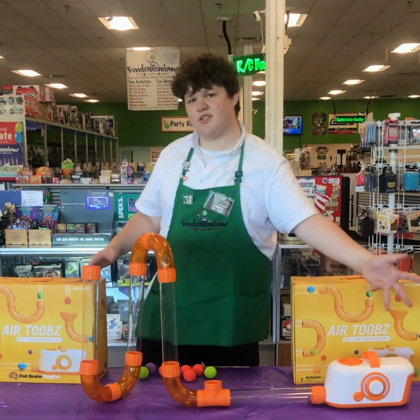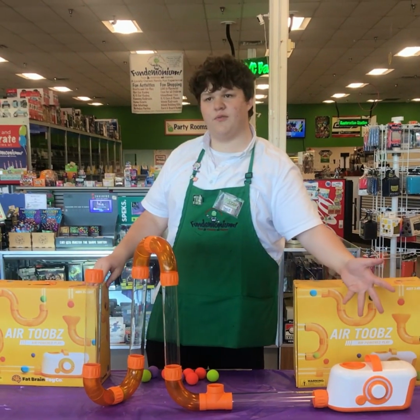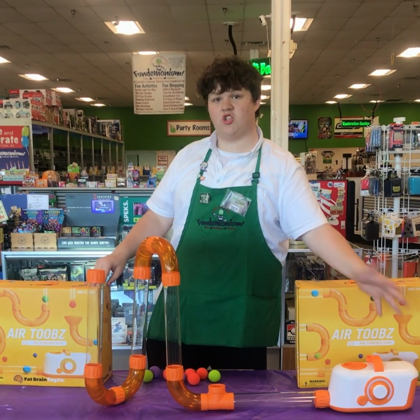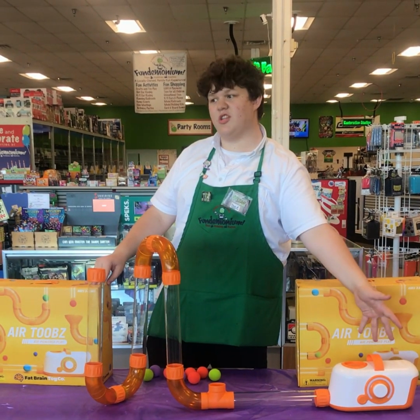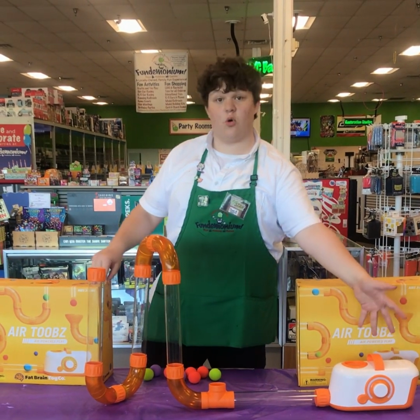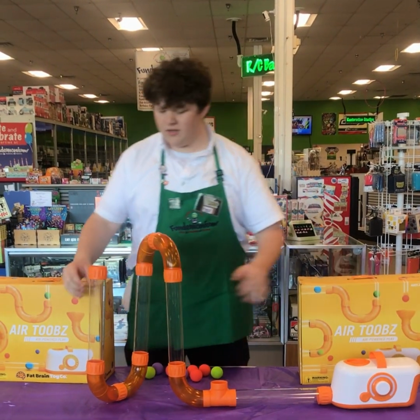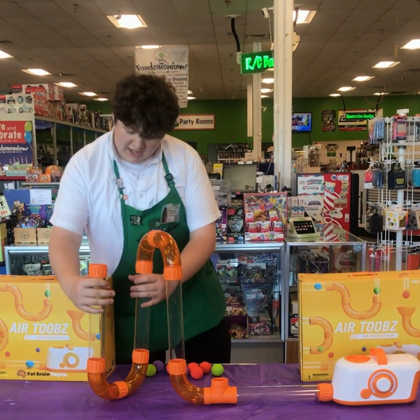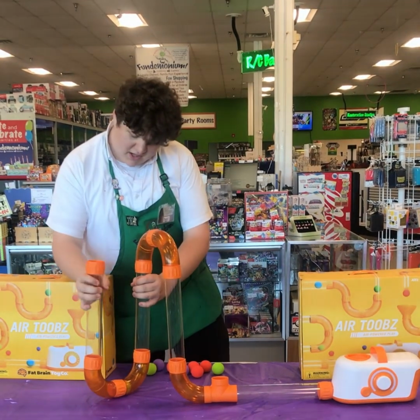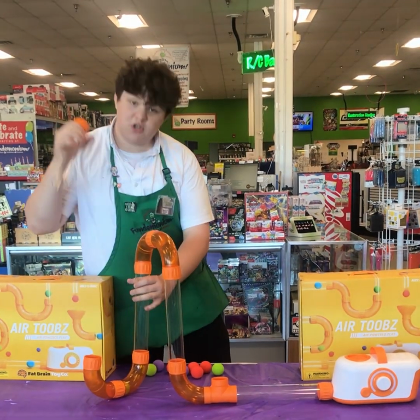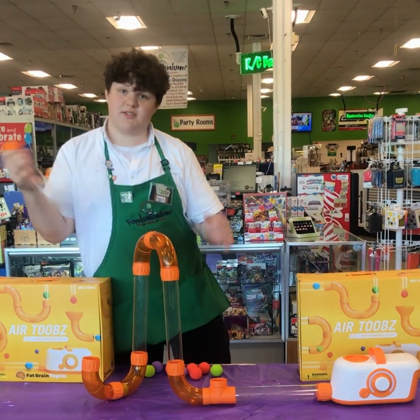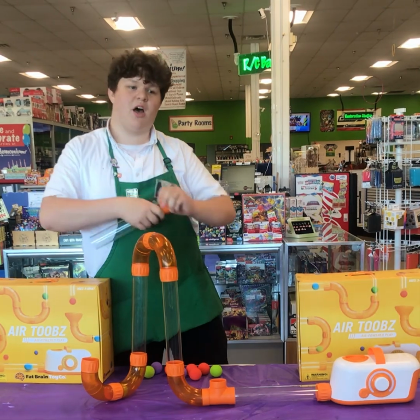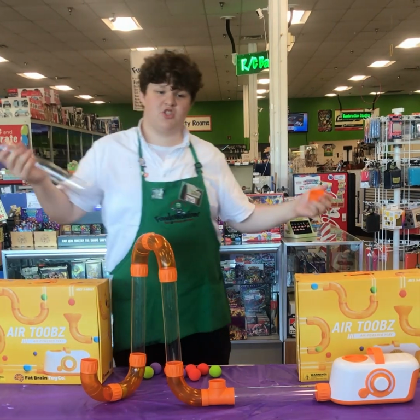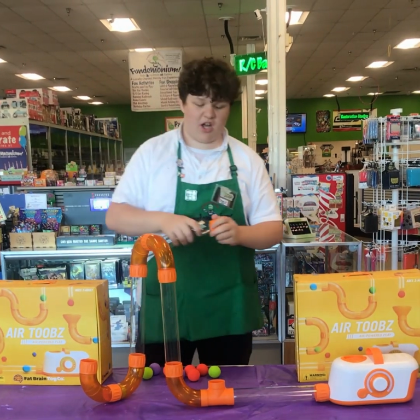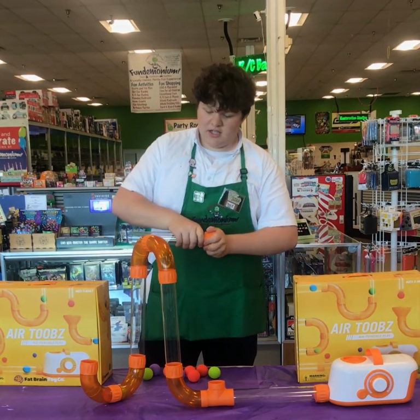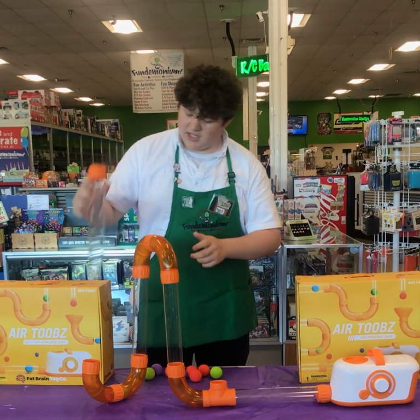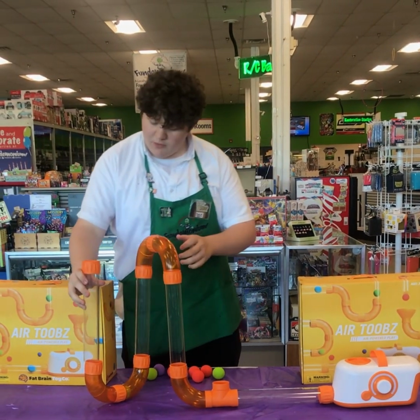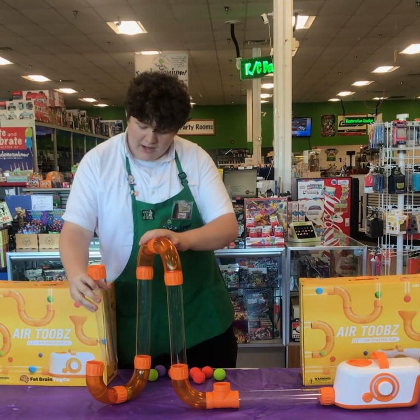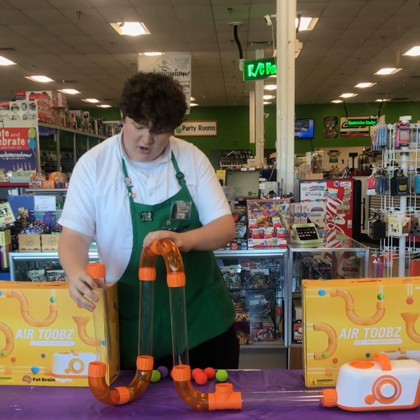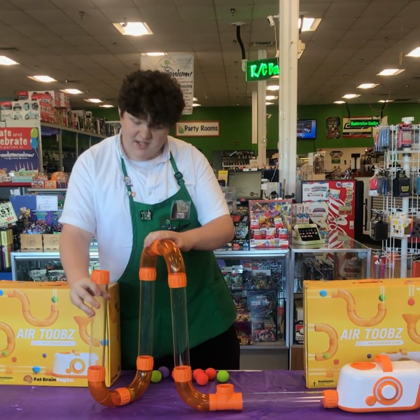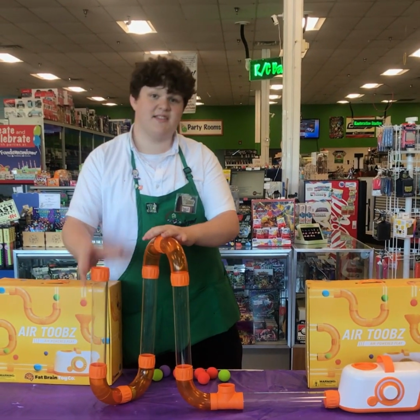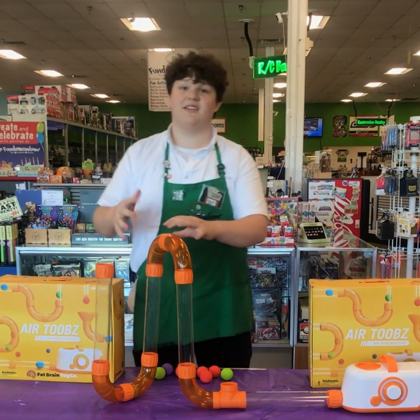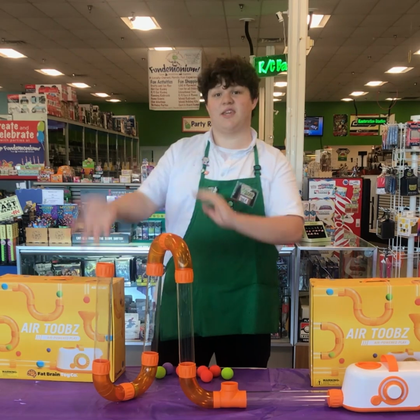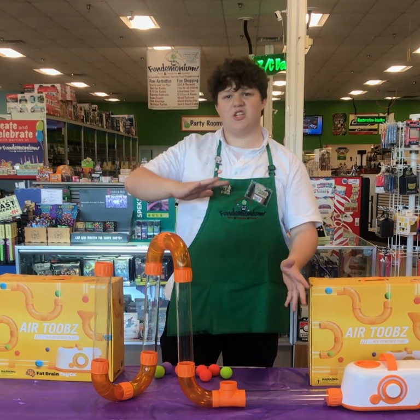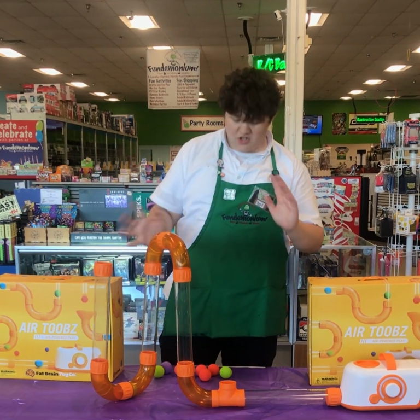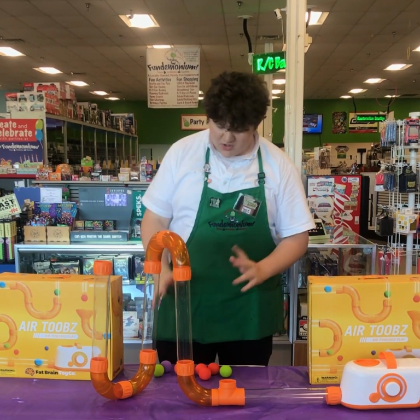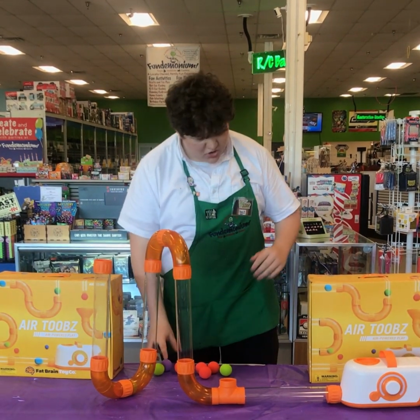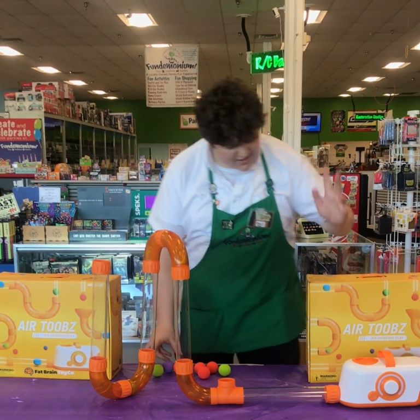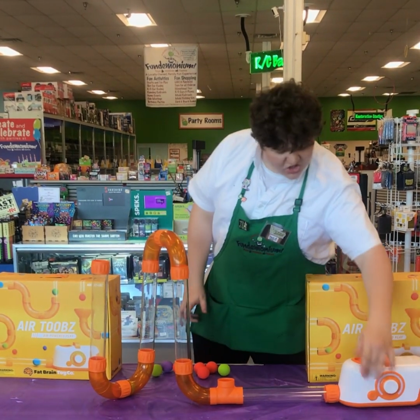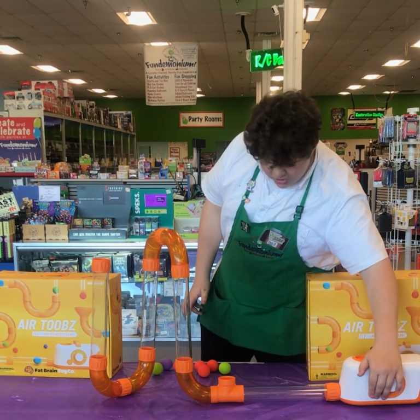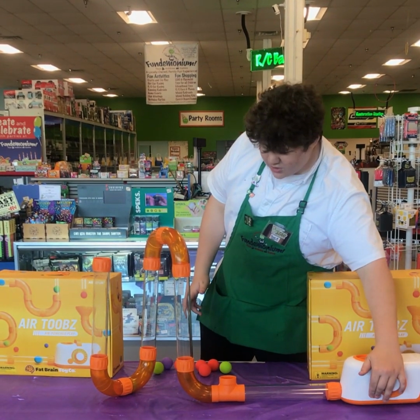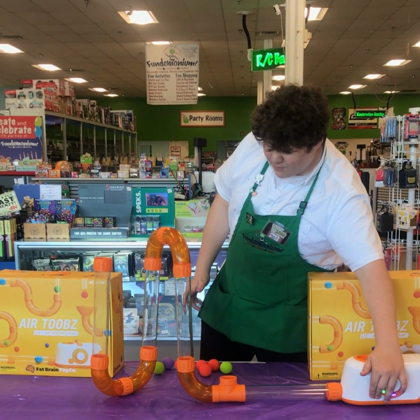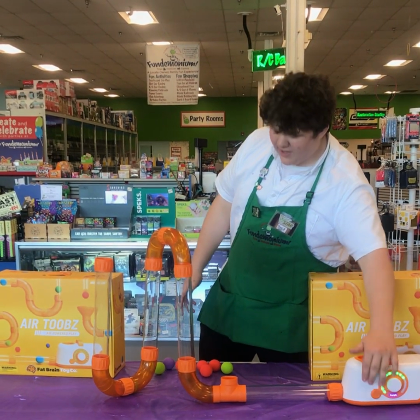It runs off of a charge in the cord, and every tube comes off — just twist on. You can keep moving it around to make all sorts of designs. It comes with catches, you can do all sorts of cool tricks. You just turn it on with one simple button press.